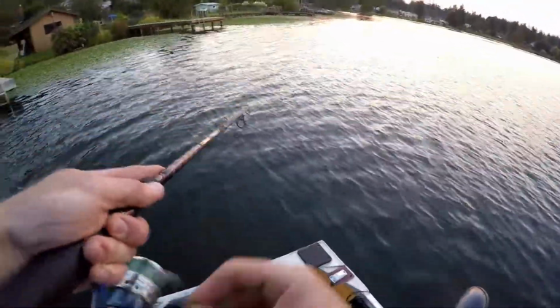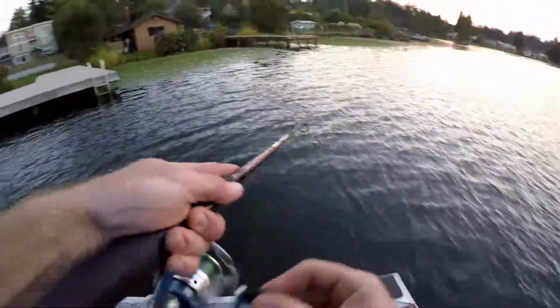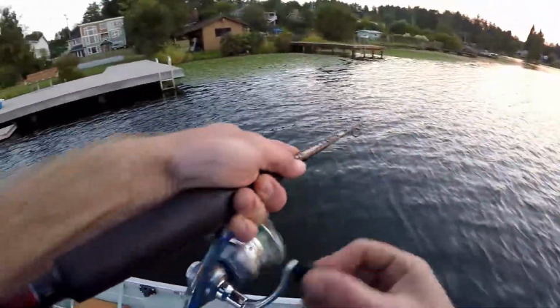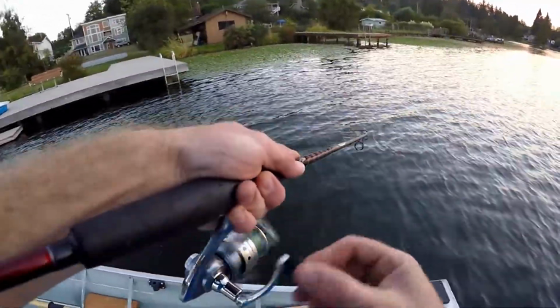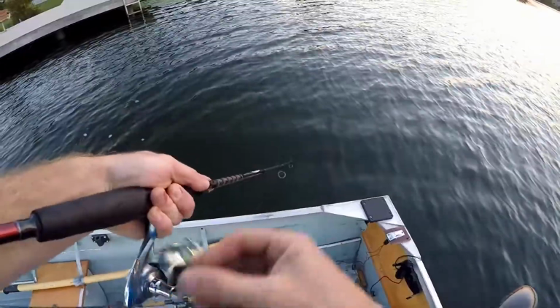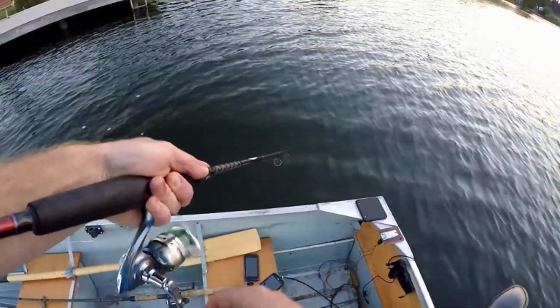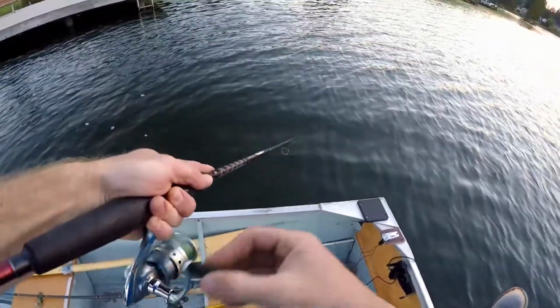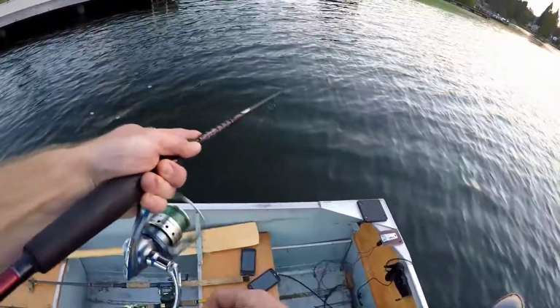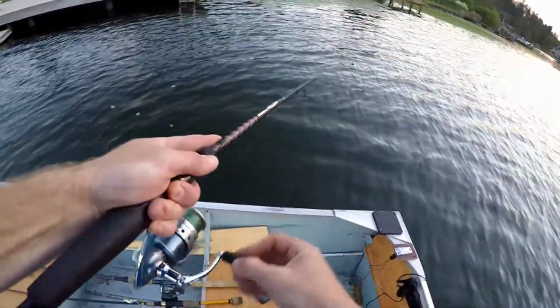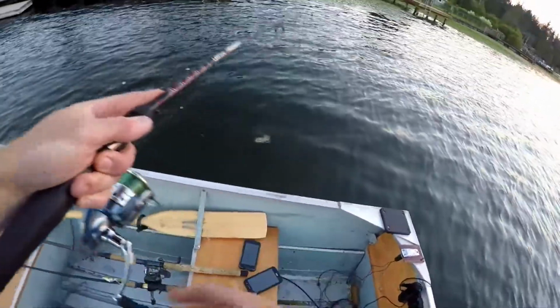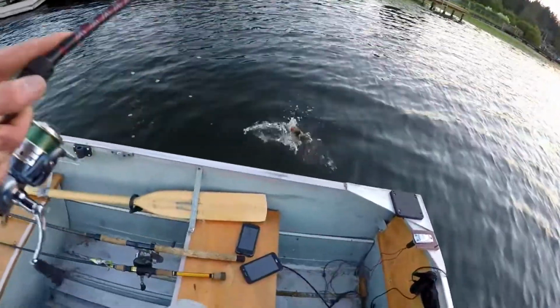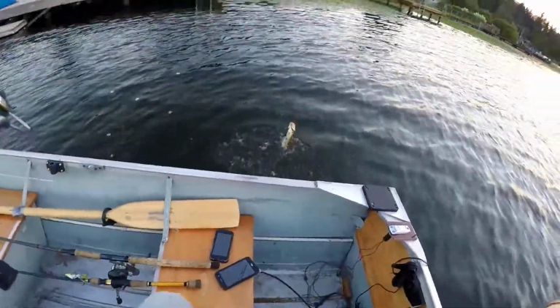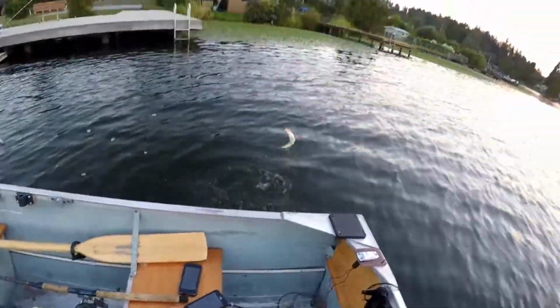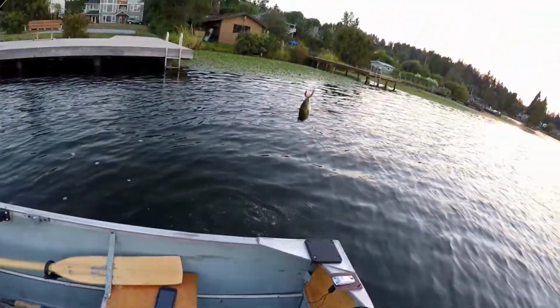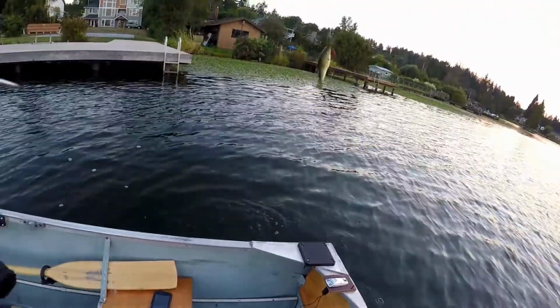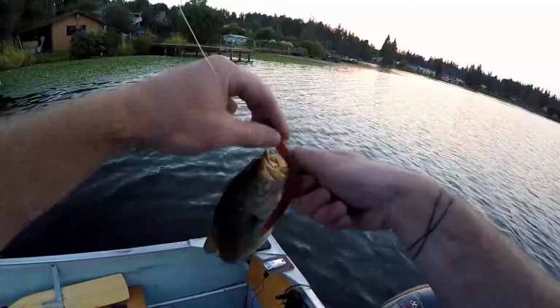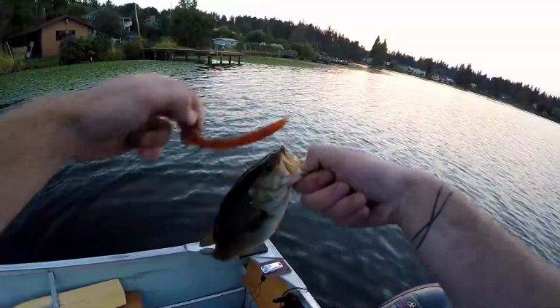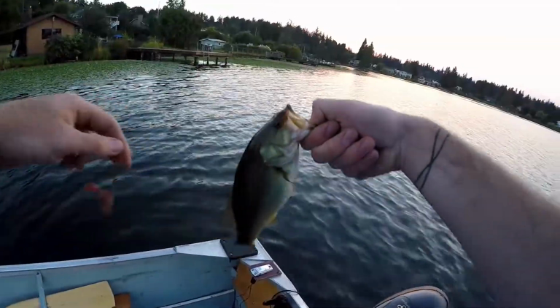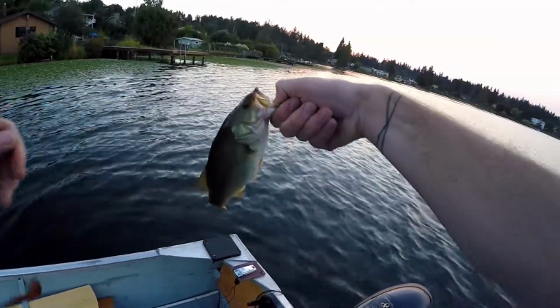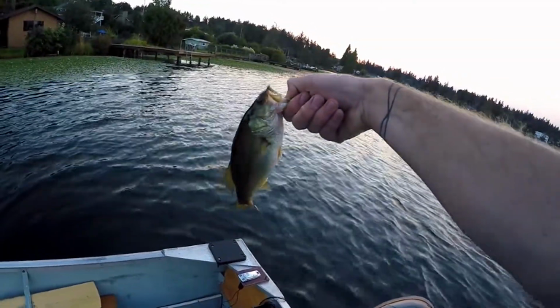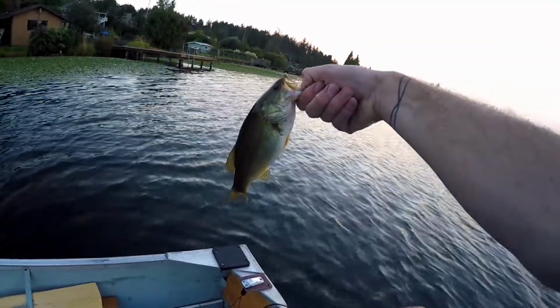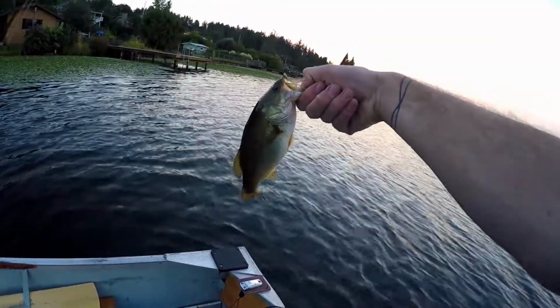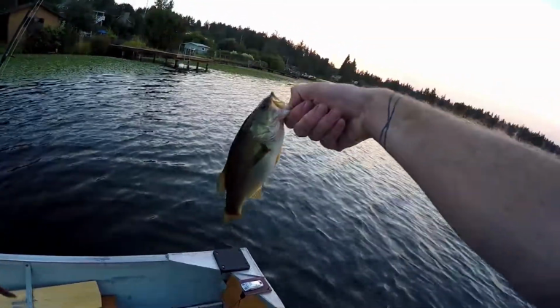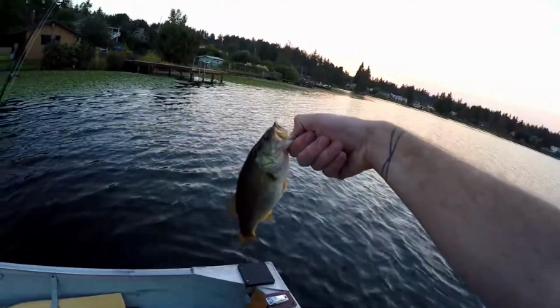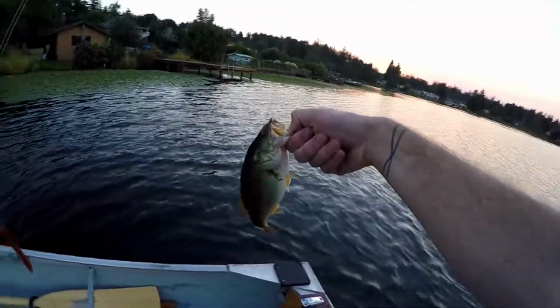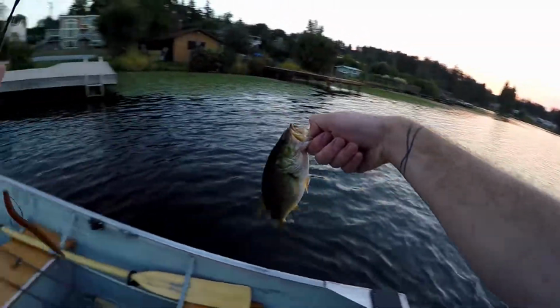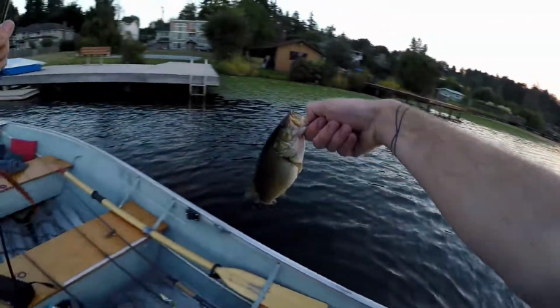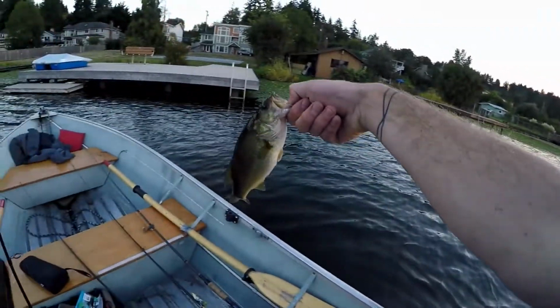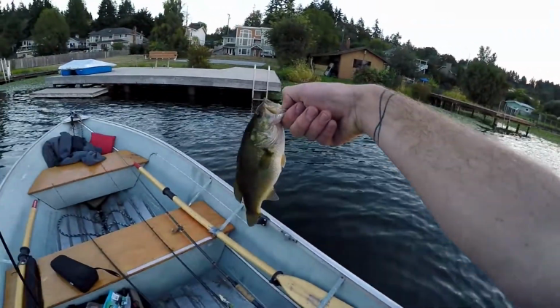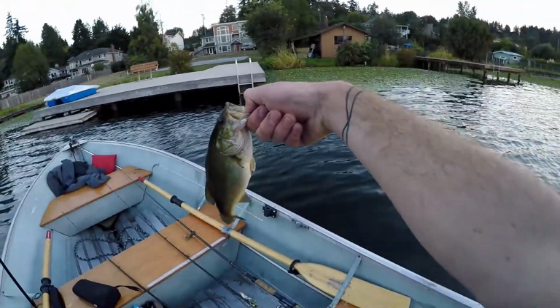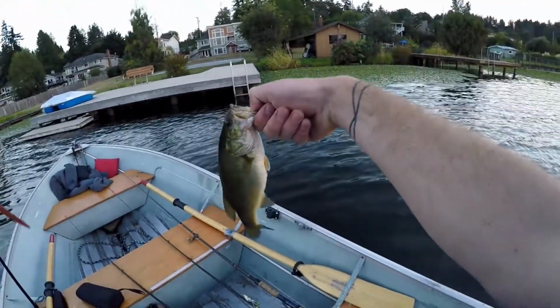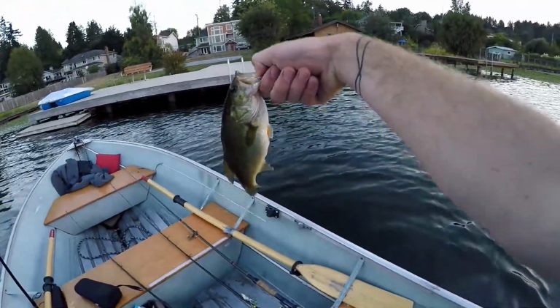There we go. Not big at all, but largemouth. I thought he was coming at me or something, but it just turns out he's a little tiny one.